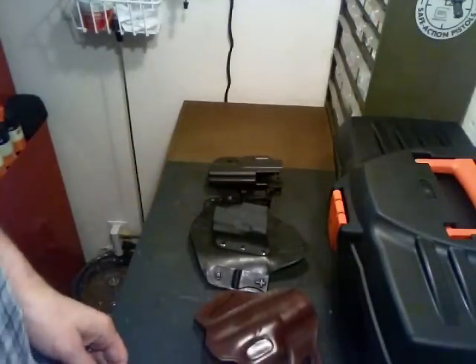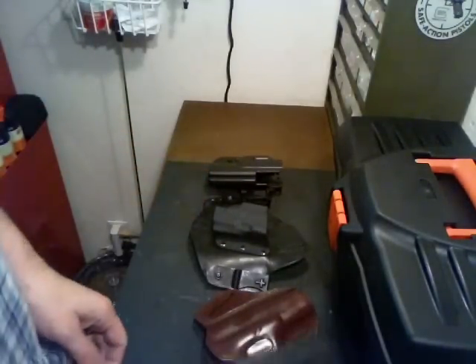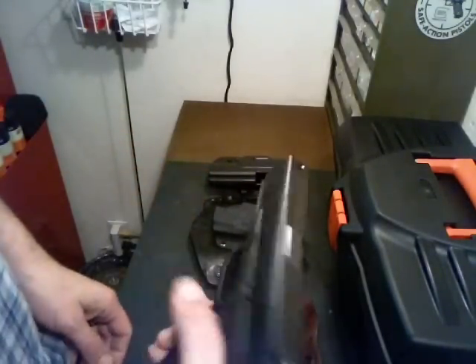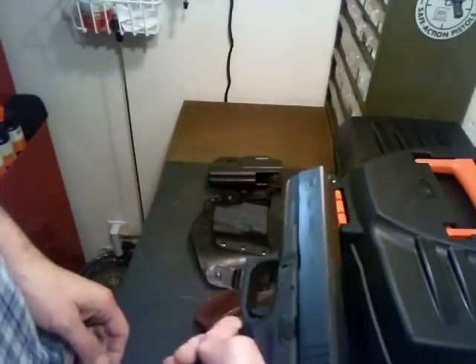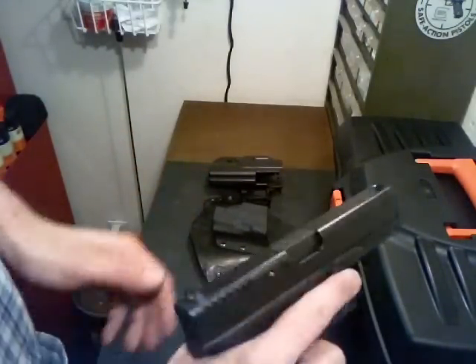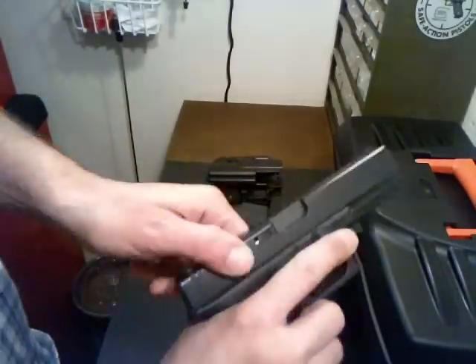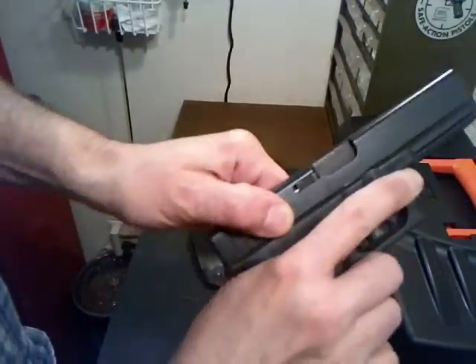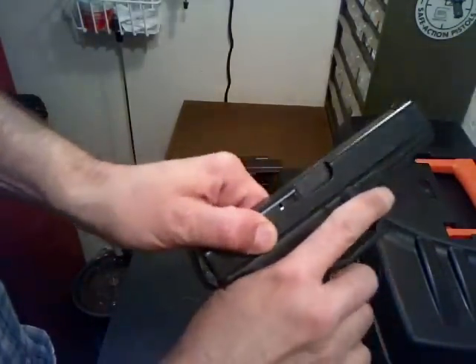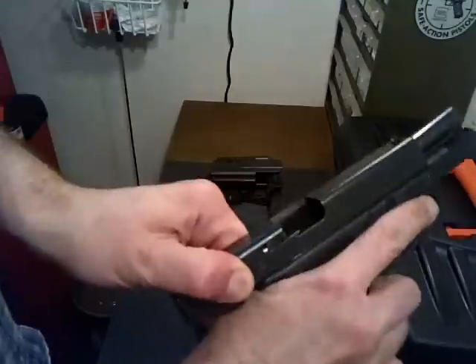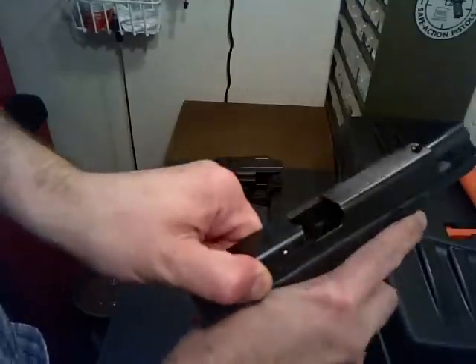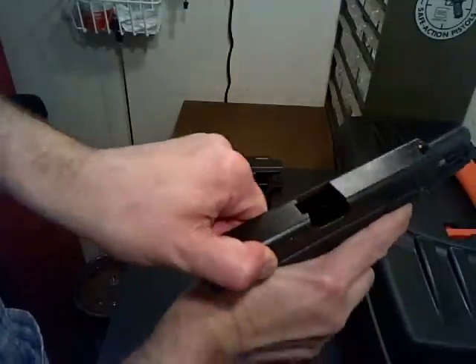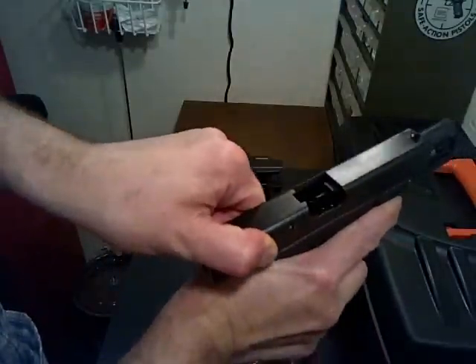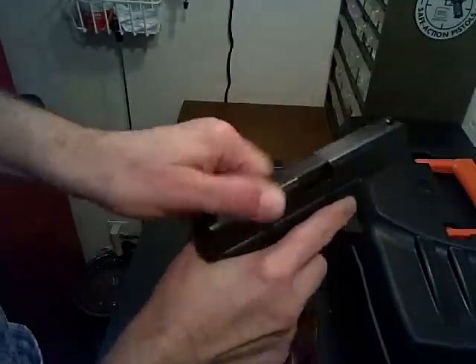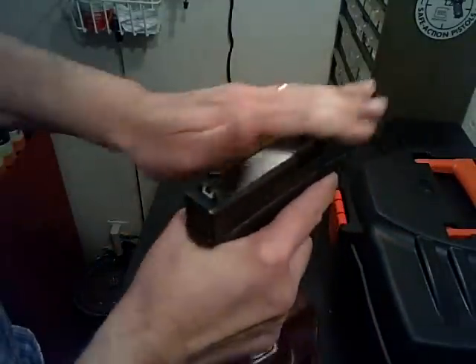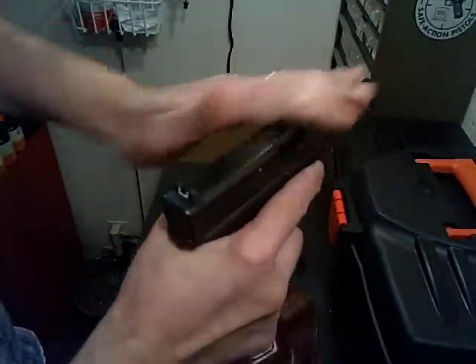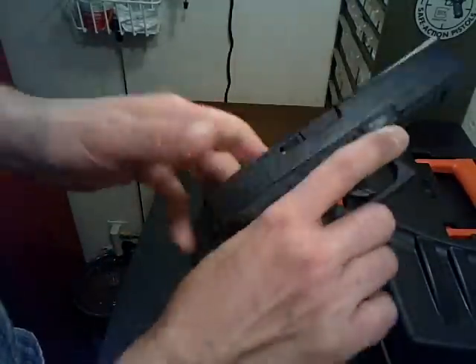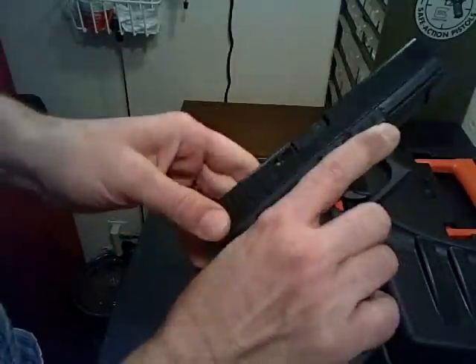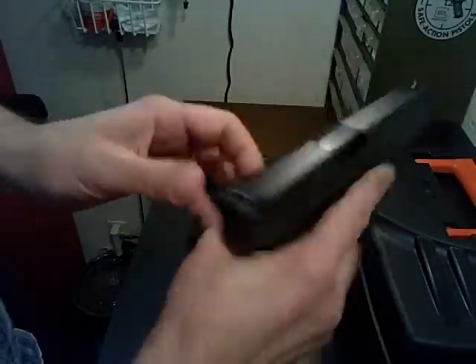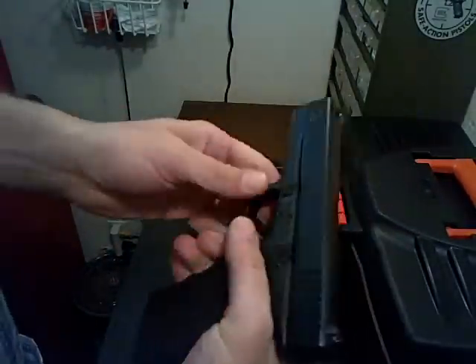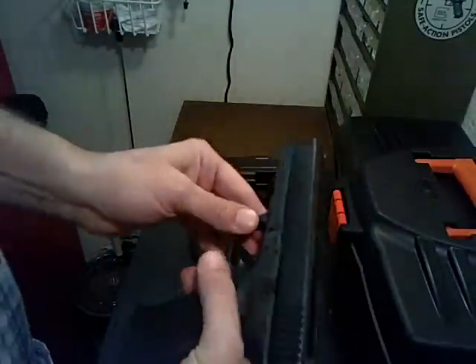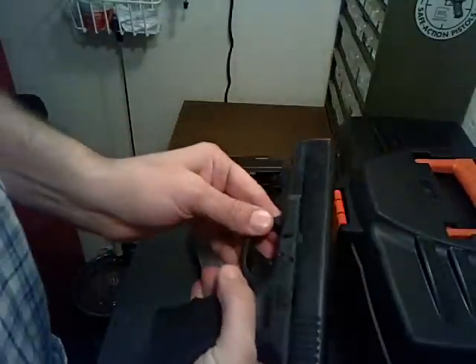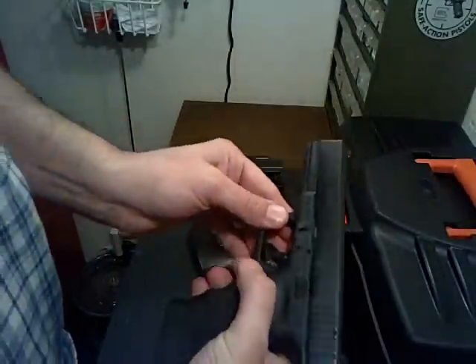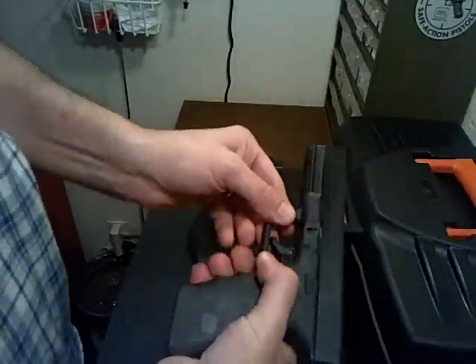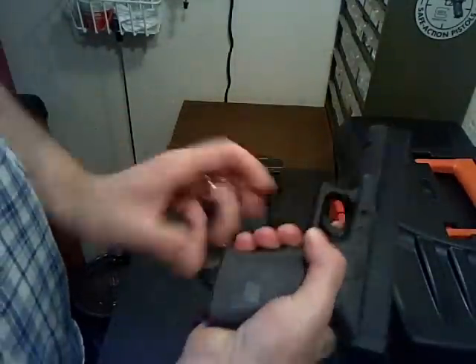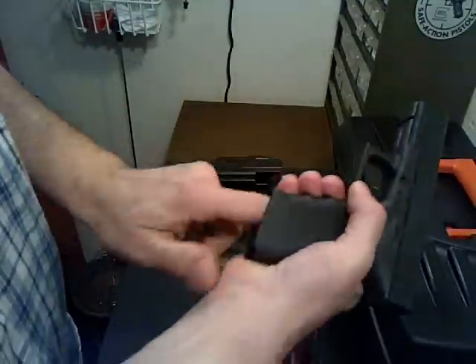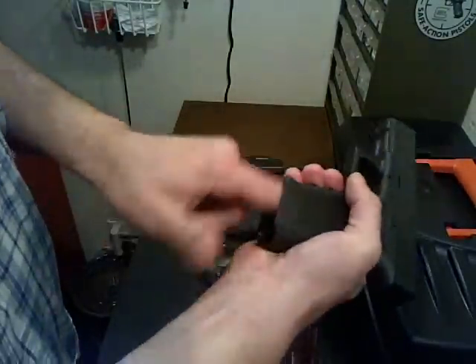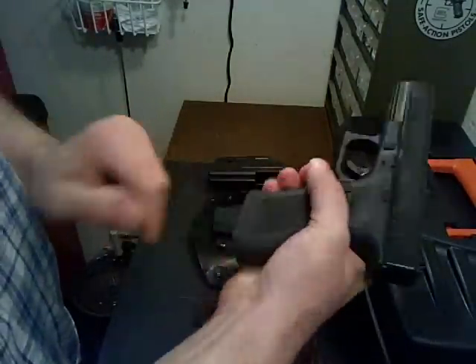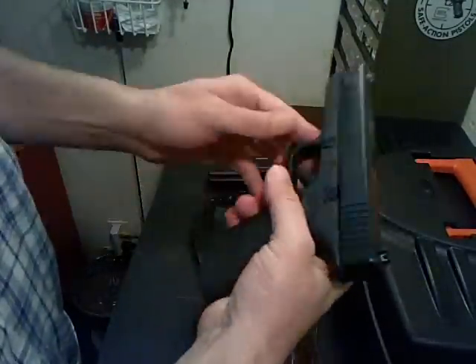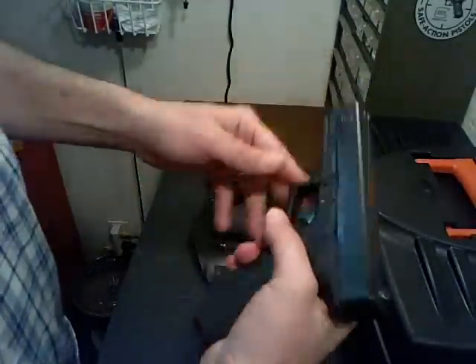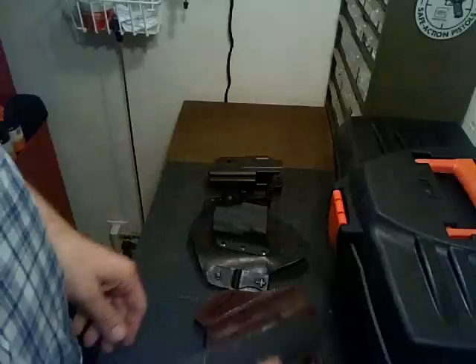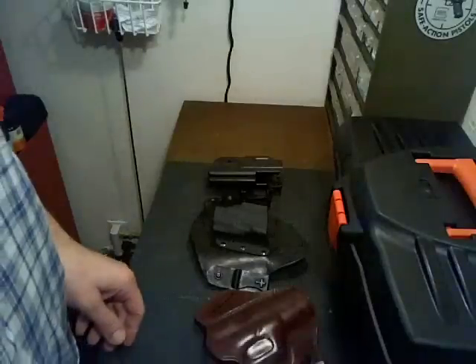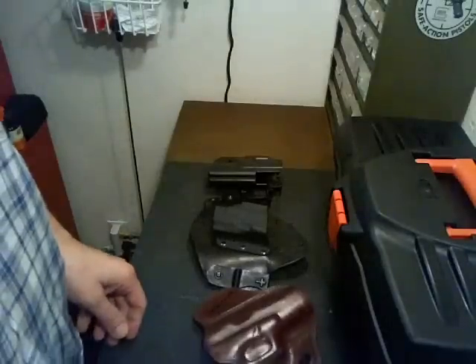I'll start off with my Glock 17. It's all unloaded — make sure it's all safe, nothing in the magazine well.